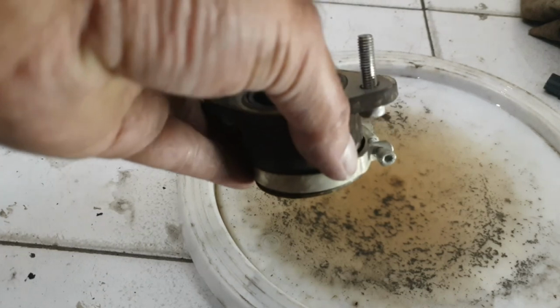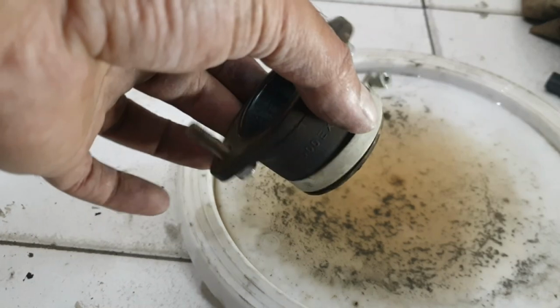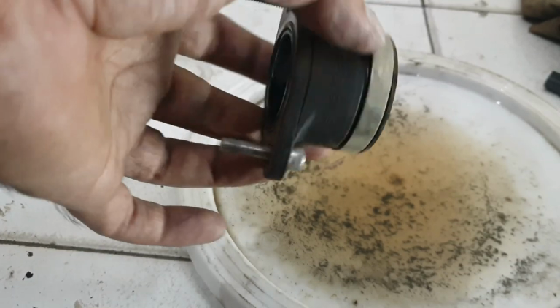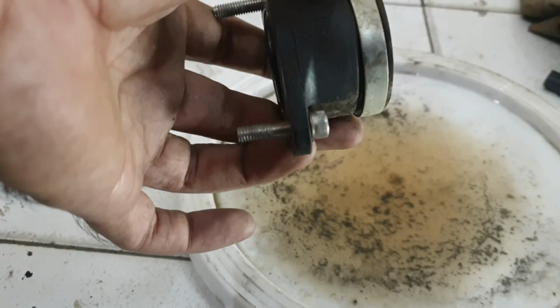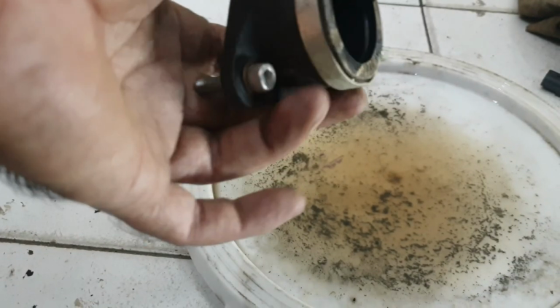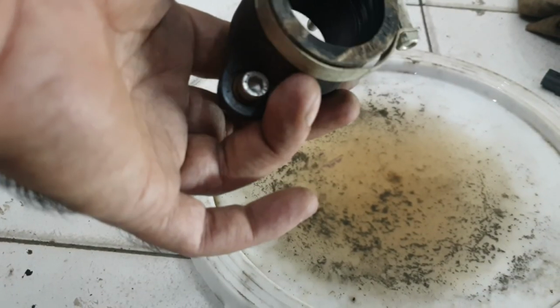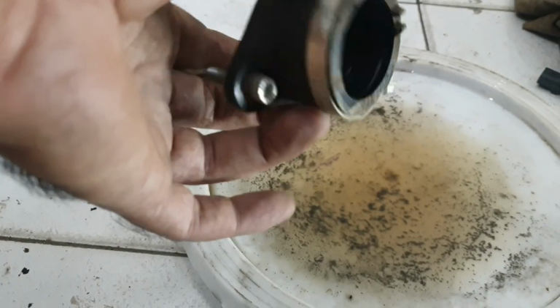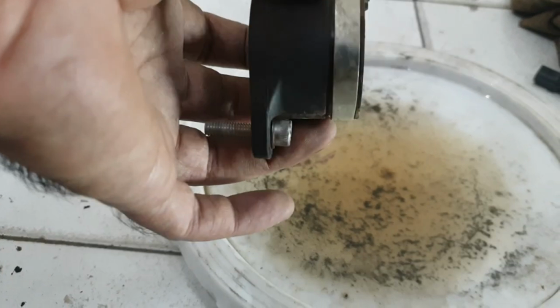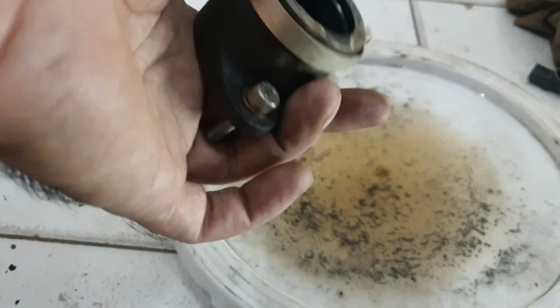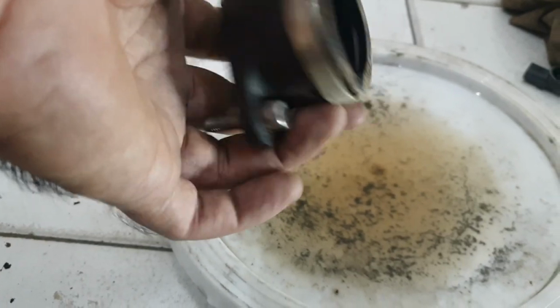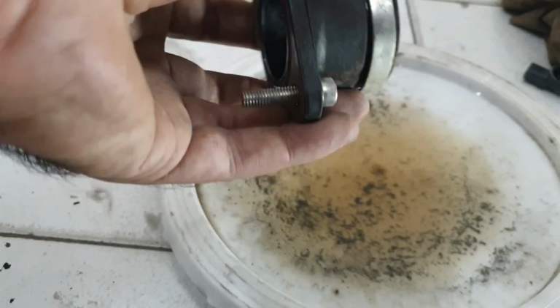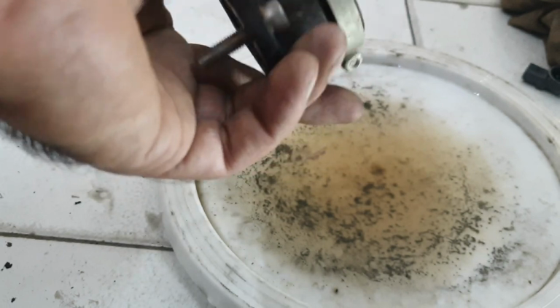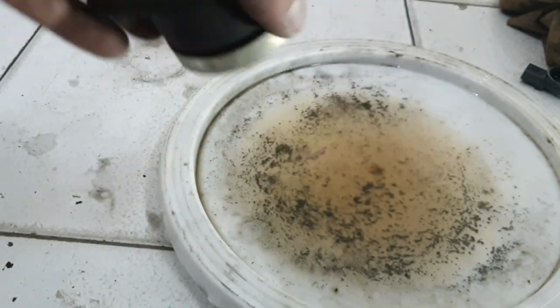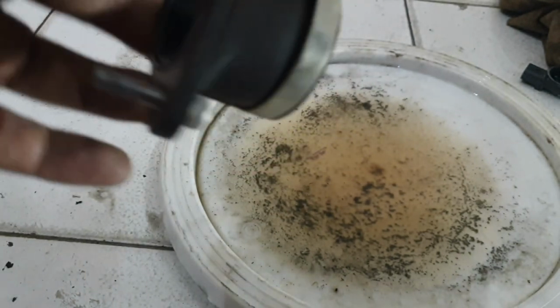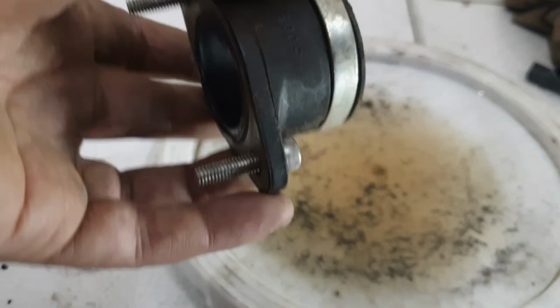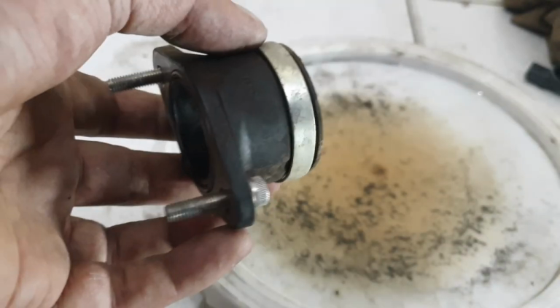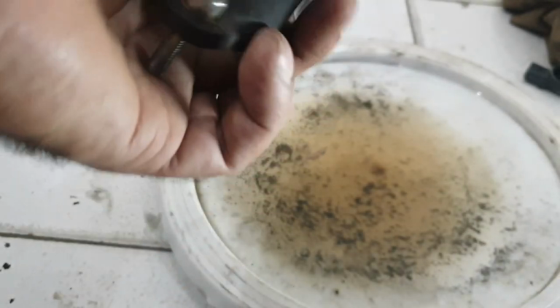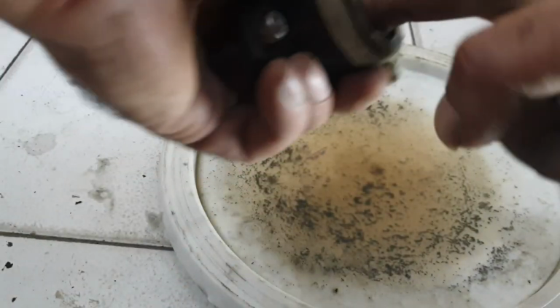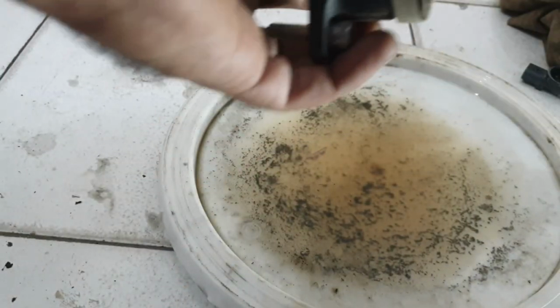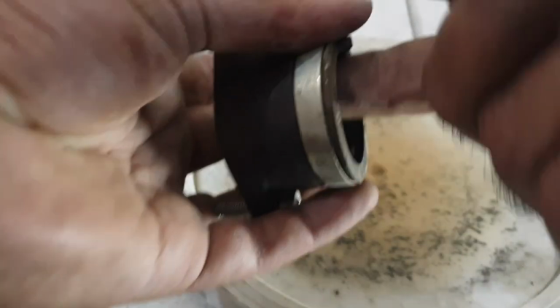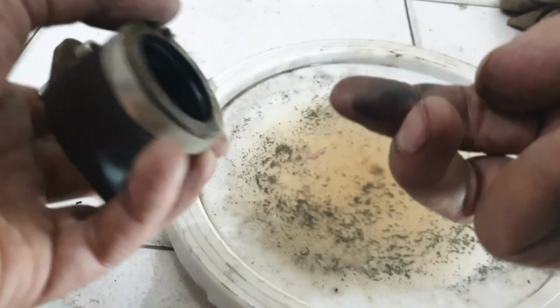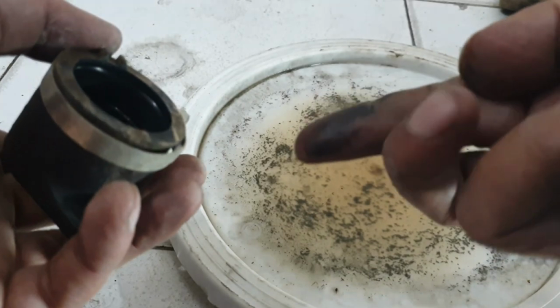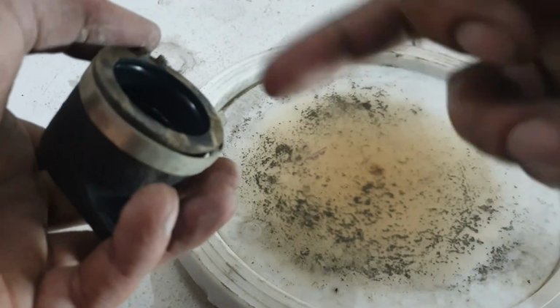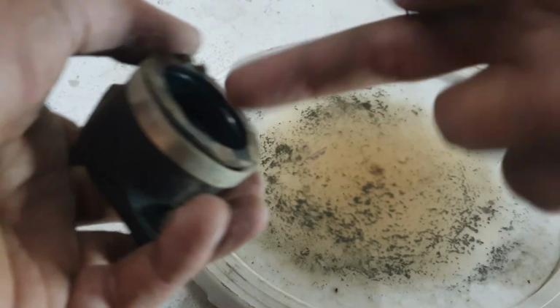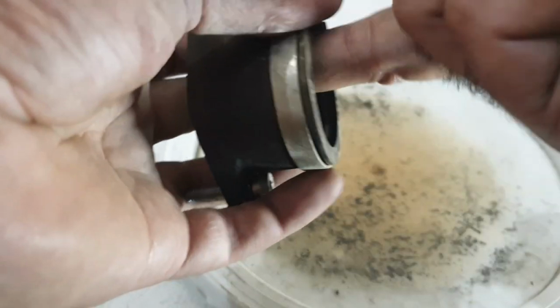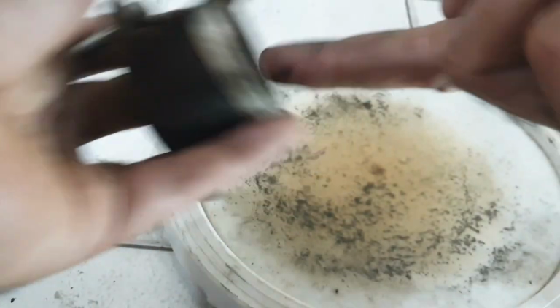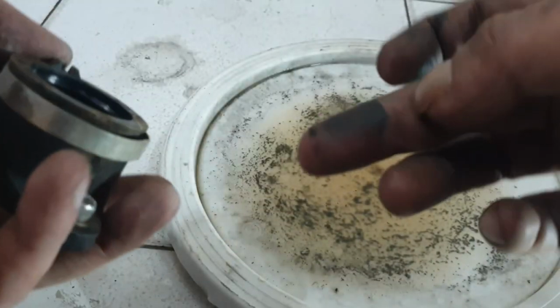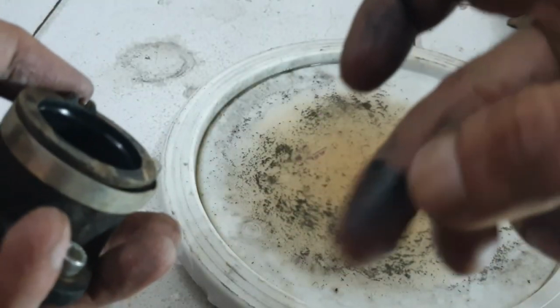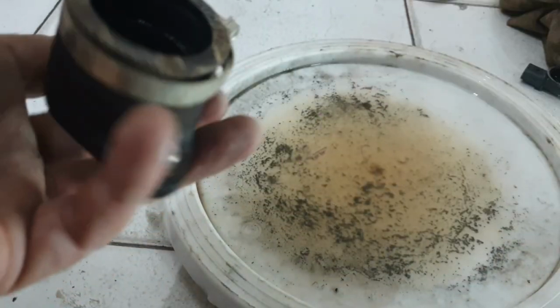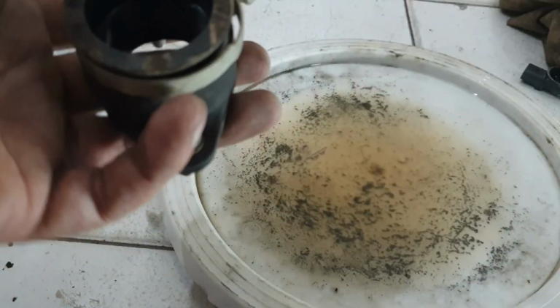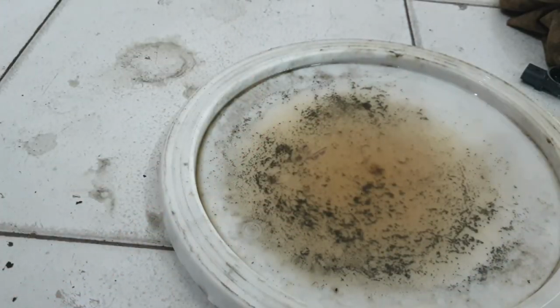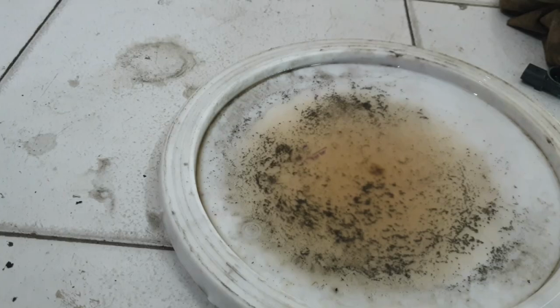For this mount that we had open, don't wash it with petrol — I'm going to wash it with soap and water. As you can see this also has some dirt in it, so let's wash it.